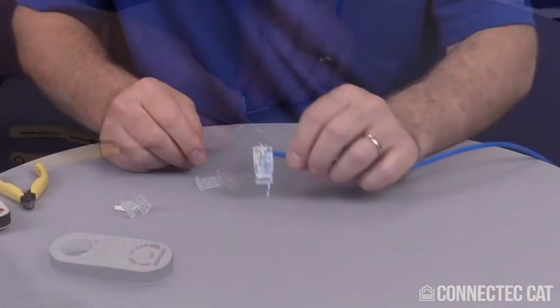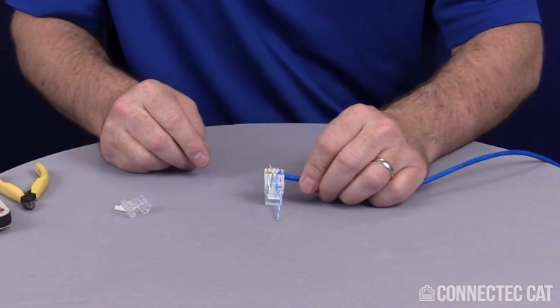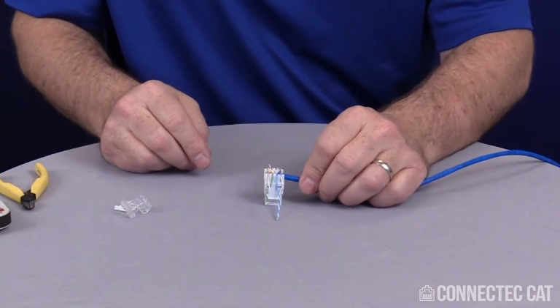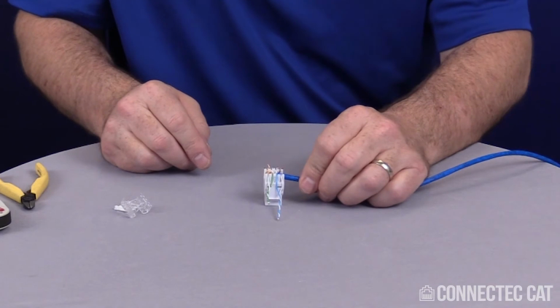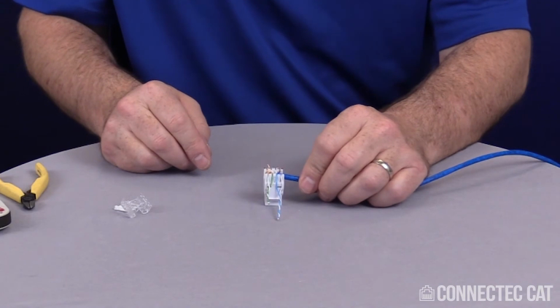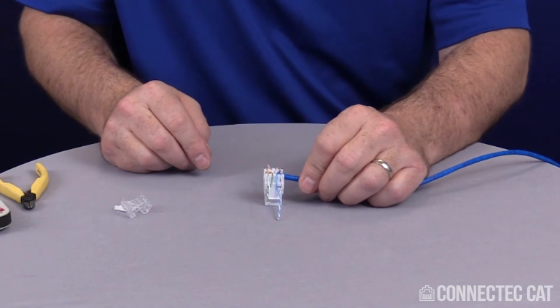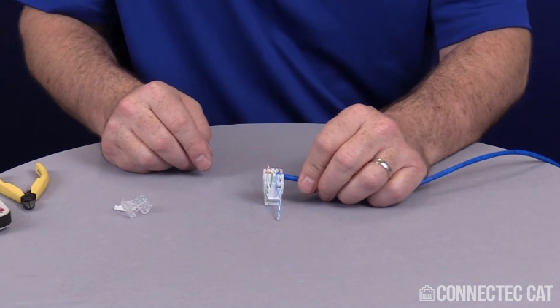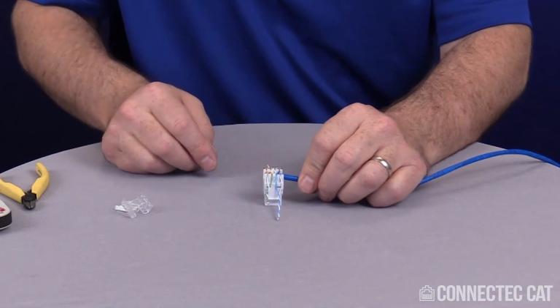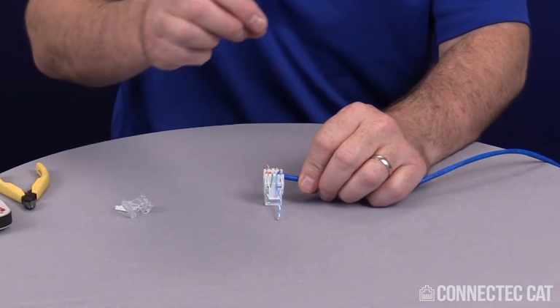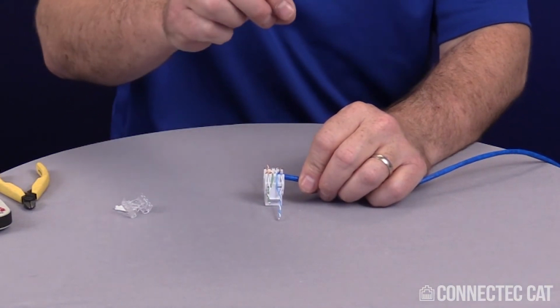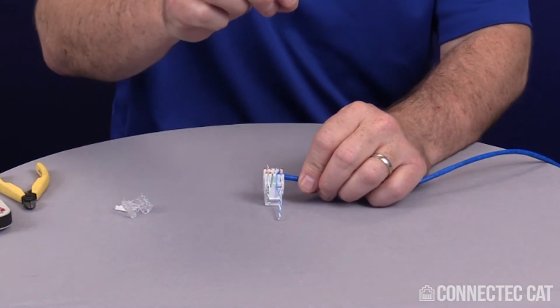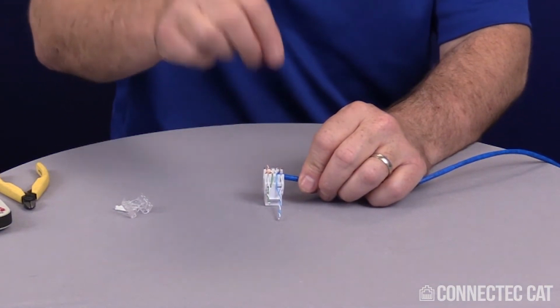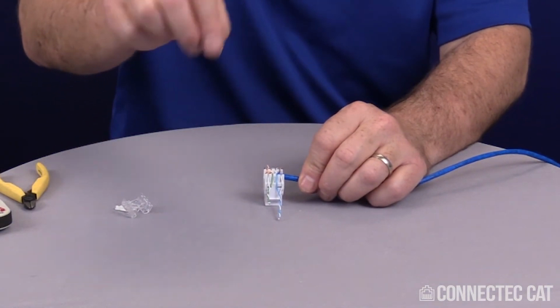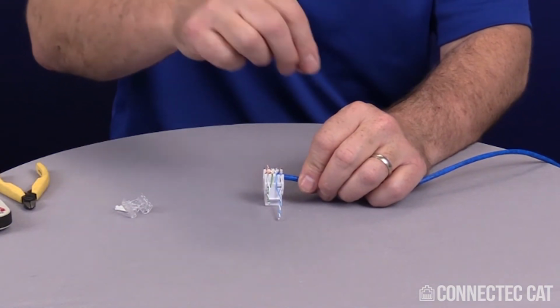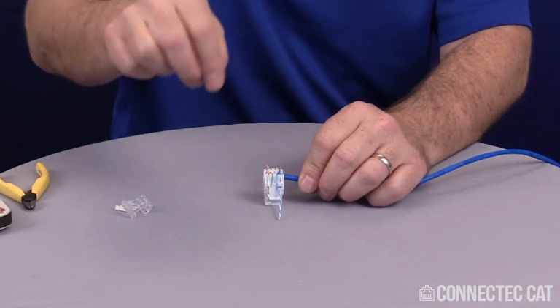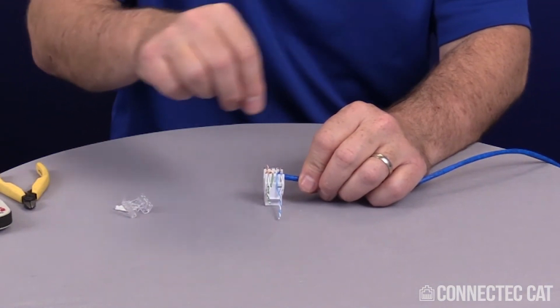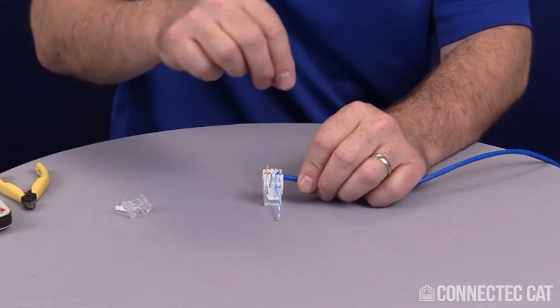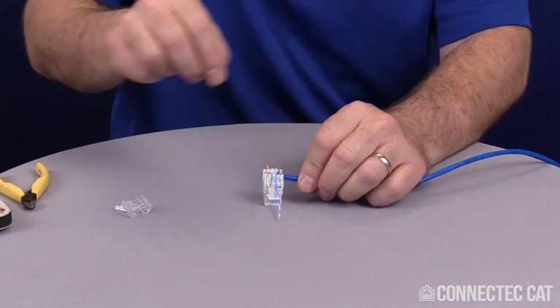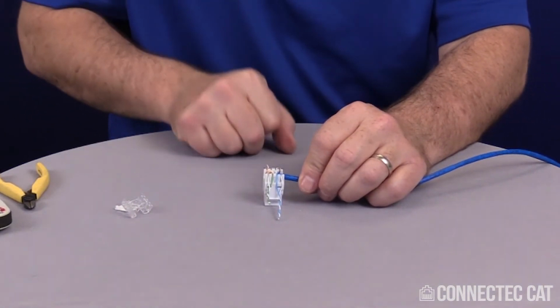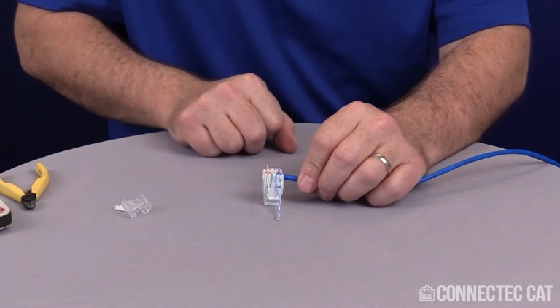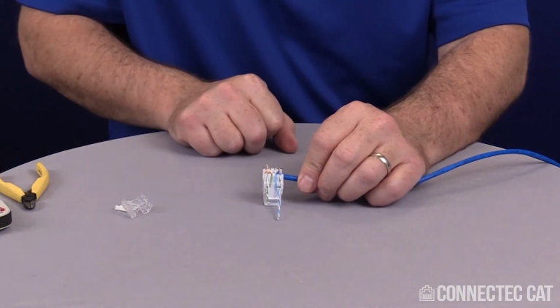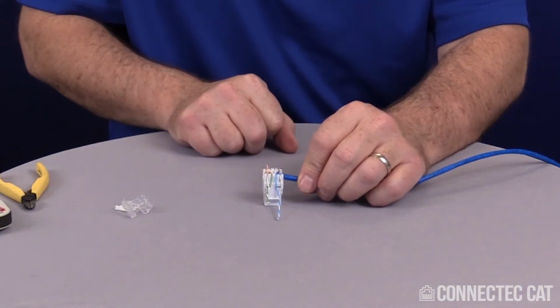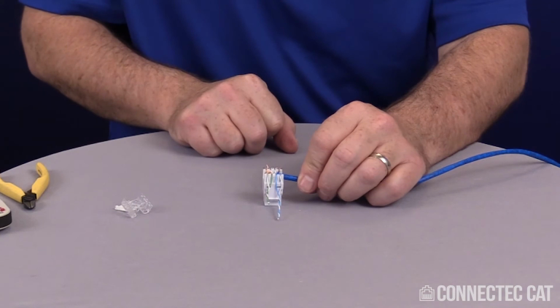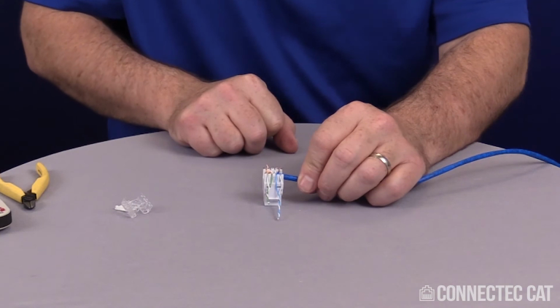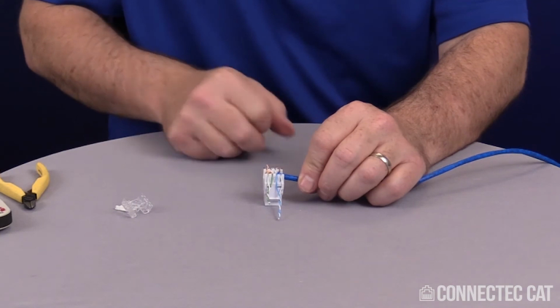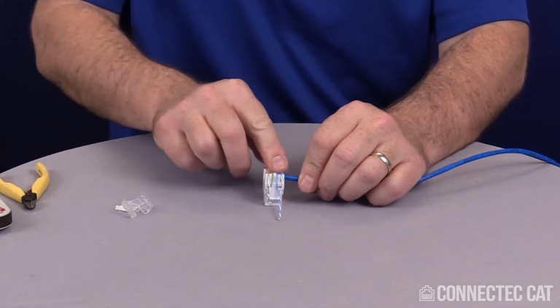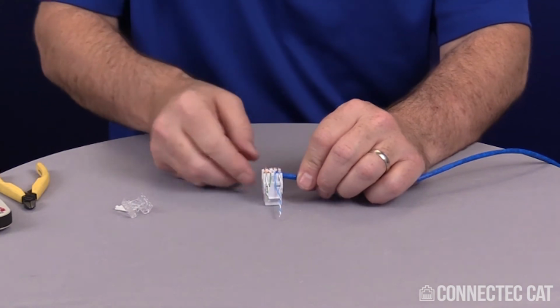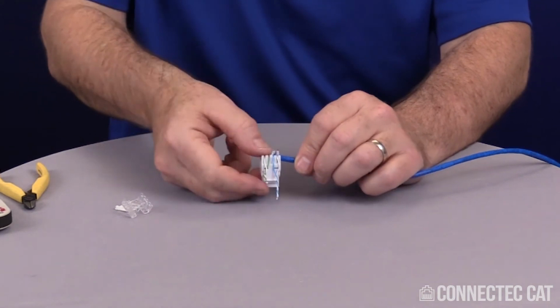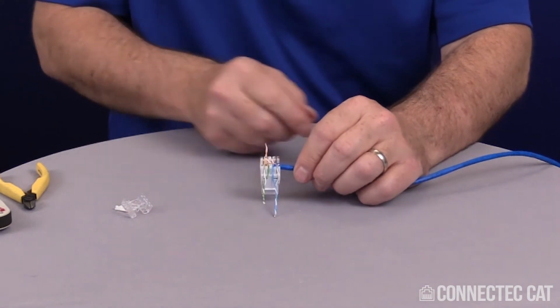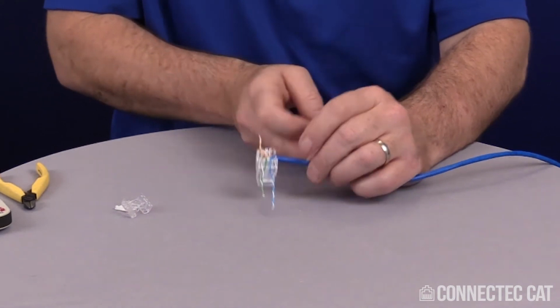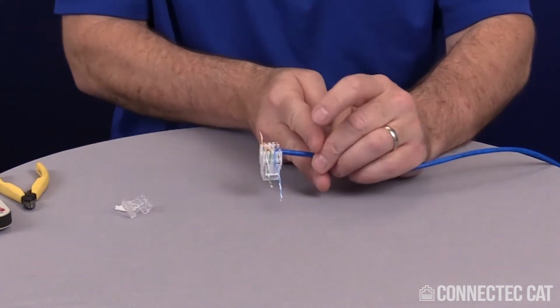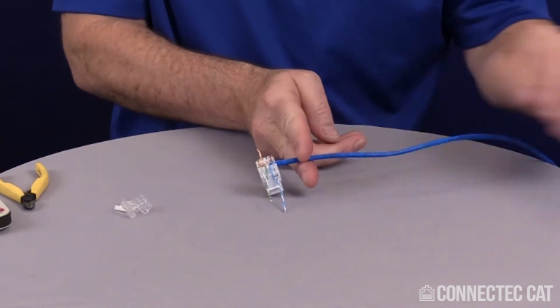Once all your pairs are laid in there, you can use a little 110 punch down tool or insertion tool to push them down all the way. Or if you feel comfortable with it, you can go ahead and crimp them in the tool.